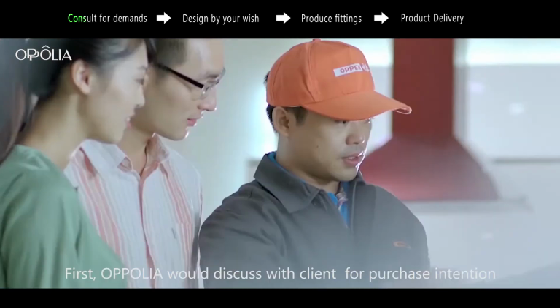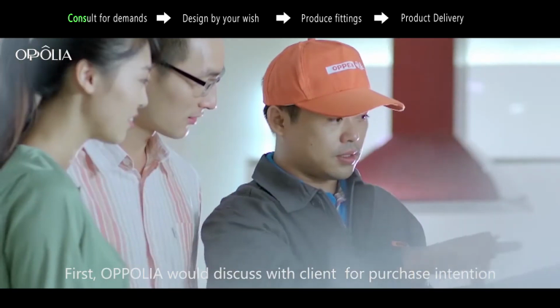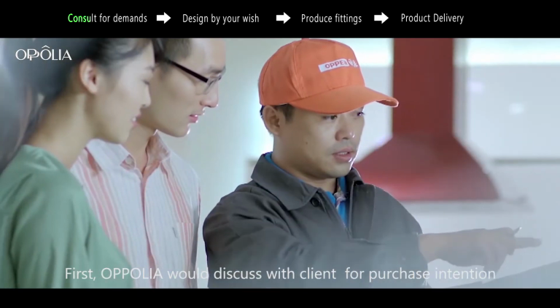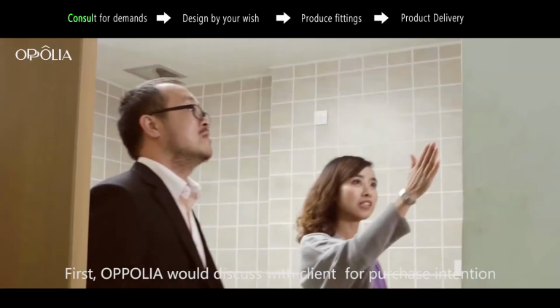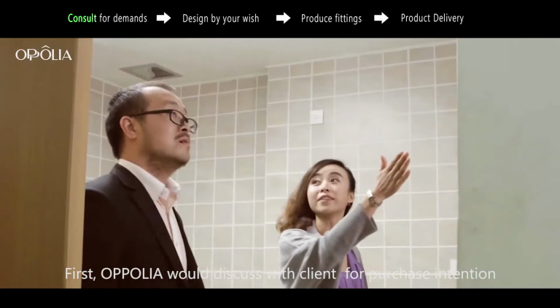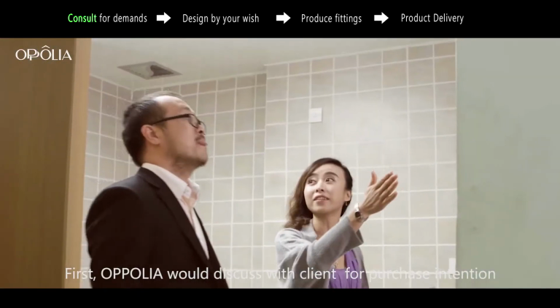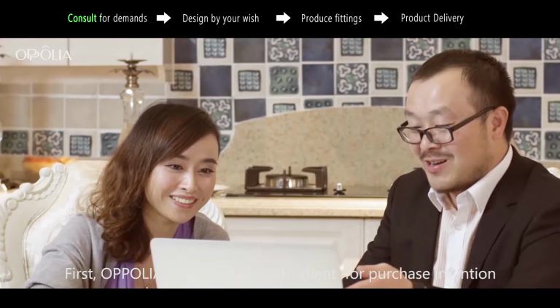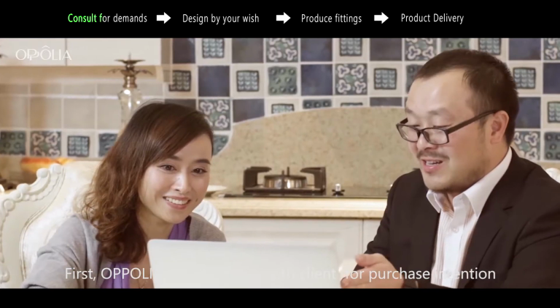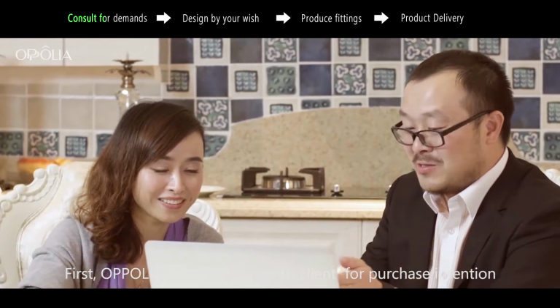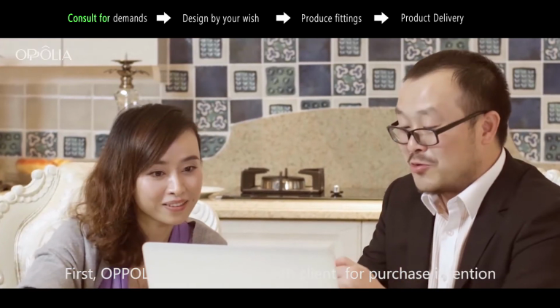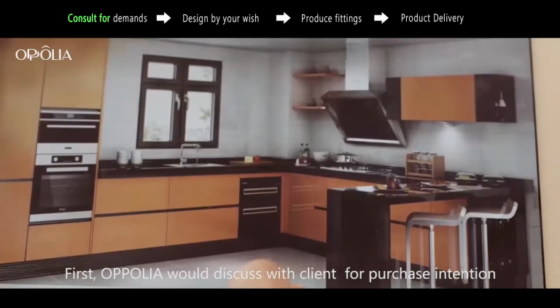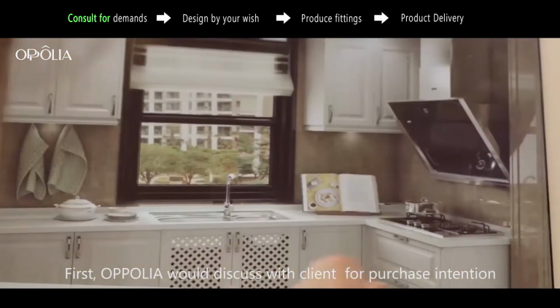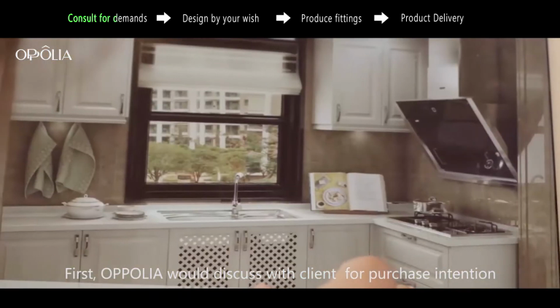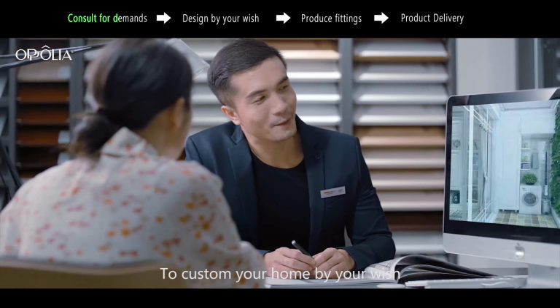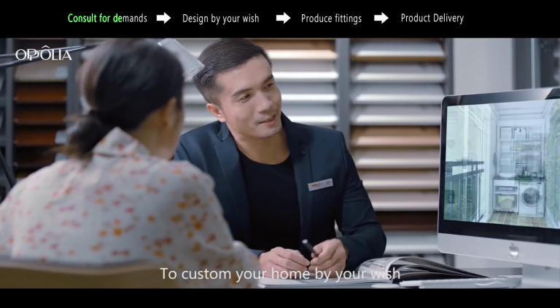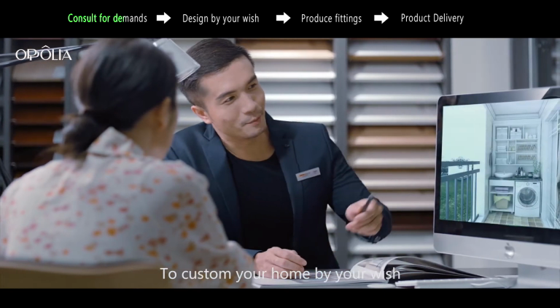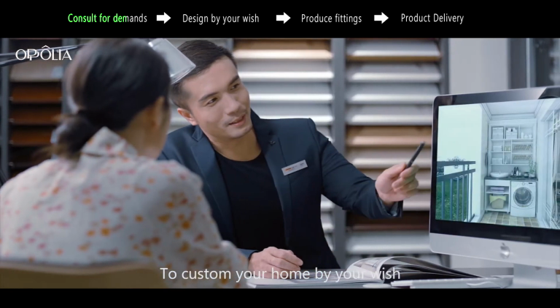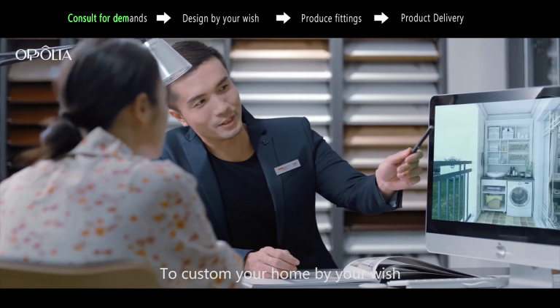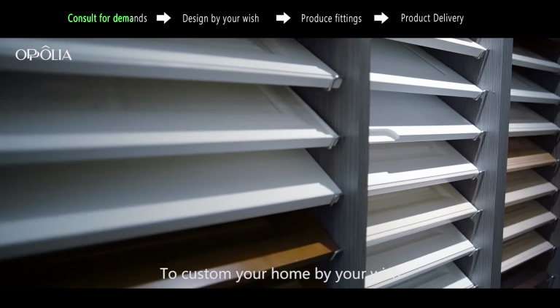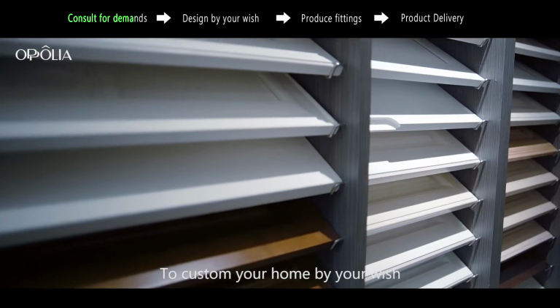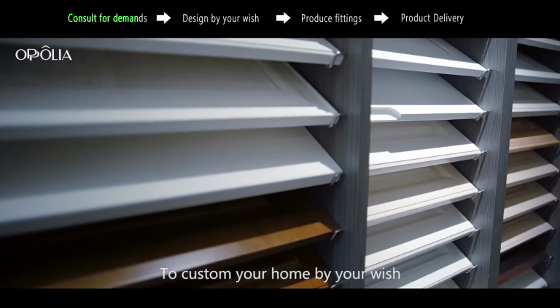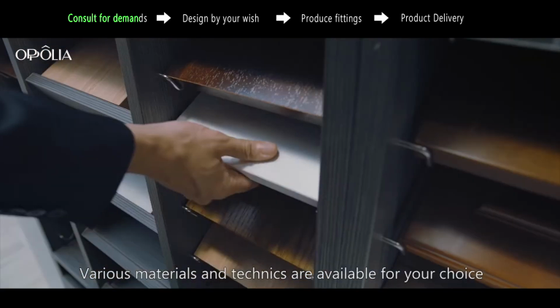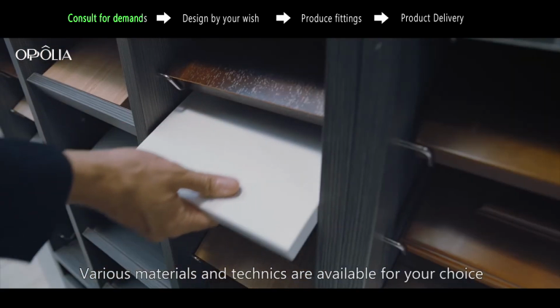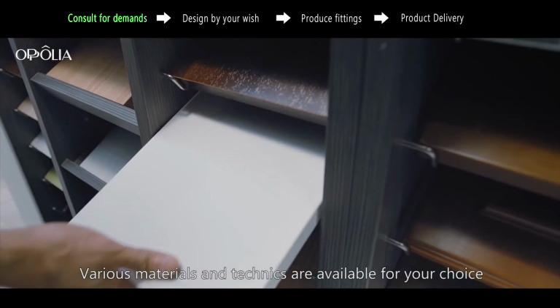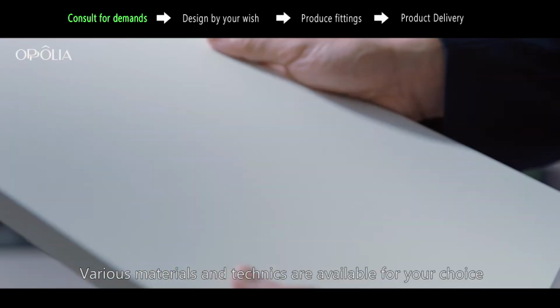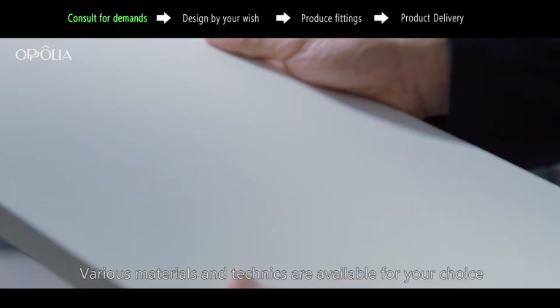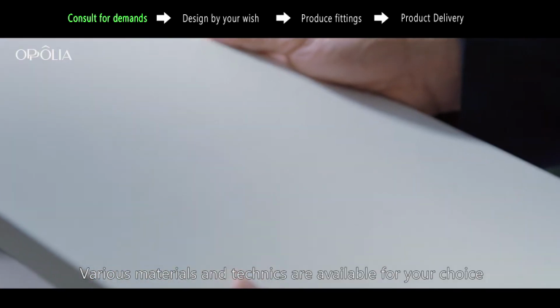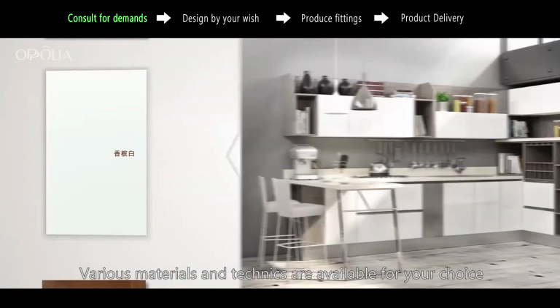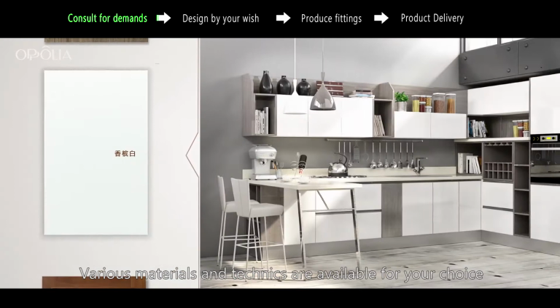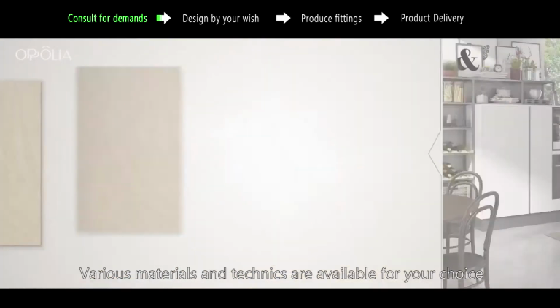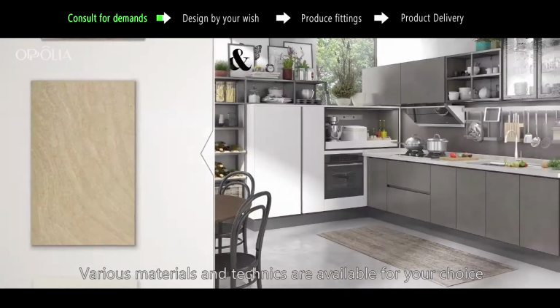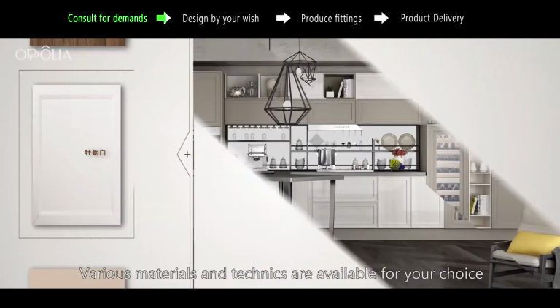First, Opolia will discuss with clients for purchase intention. To customize your home by your wish, various materials and techniques are available for your choice.